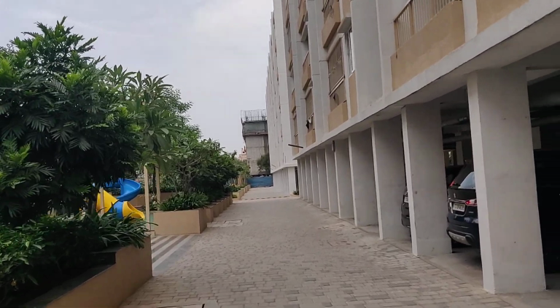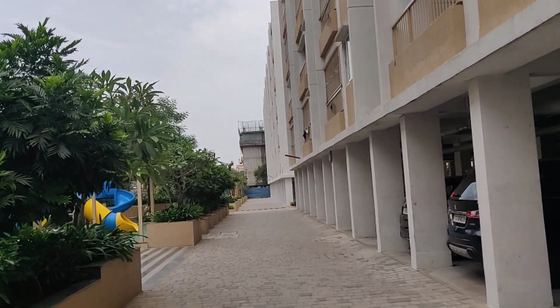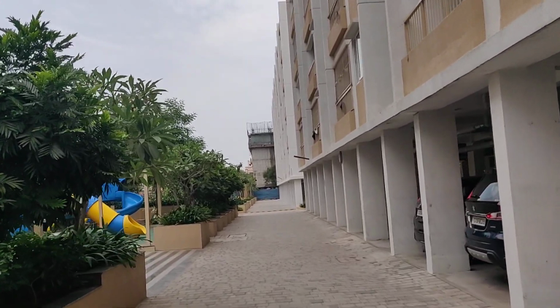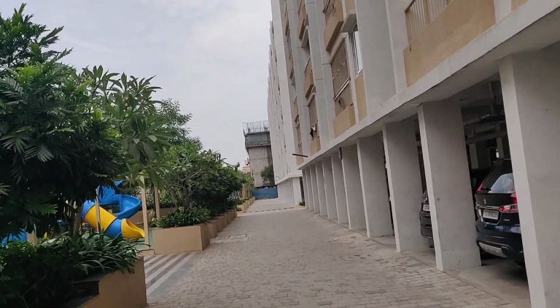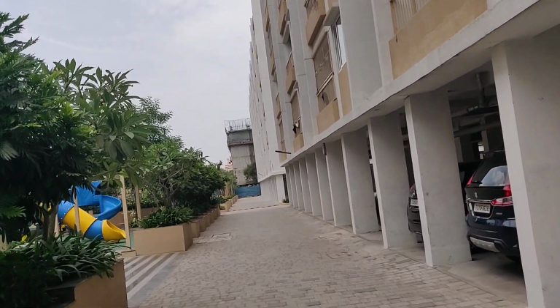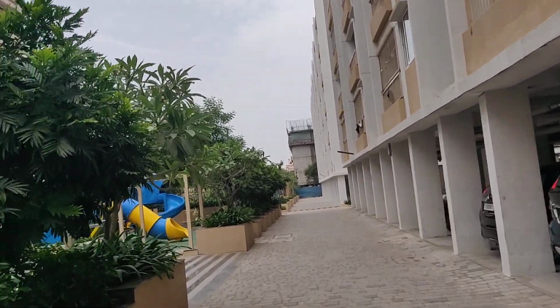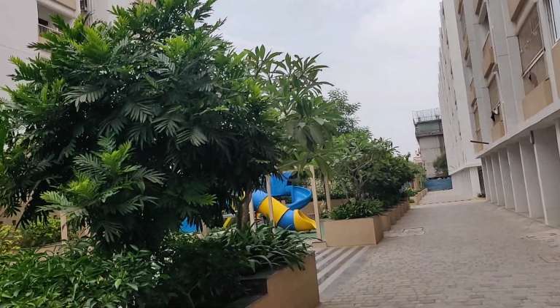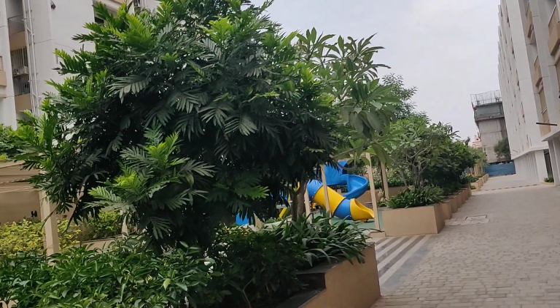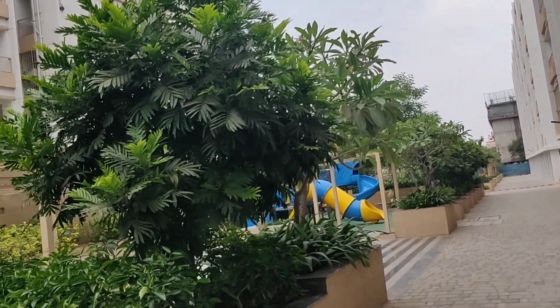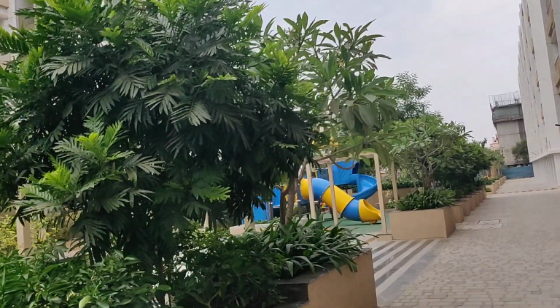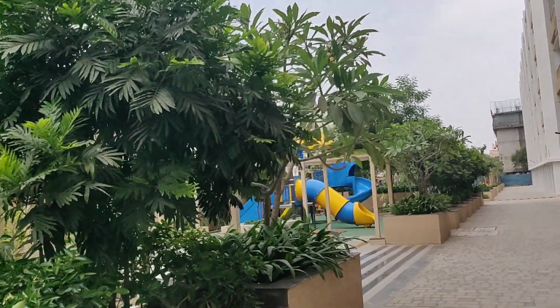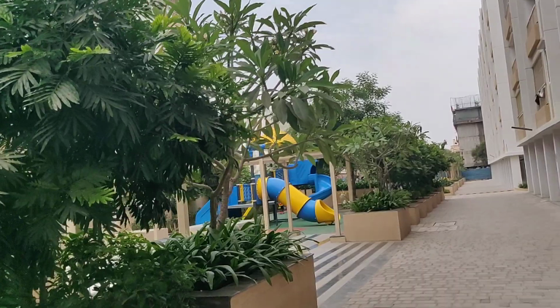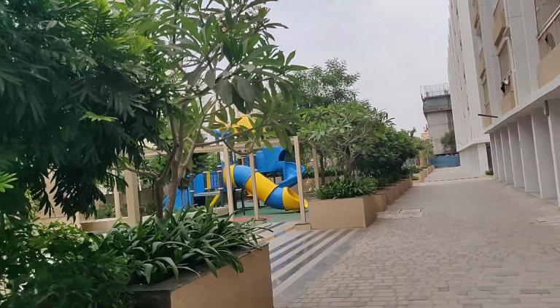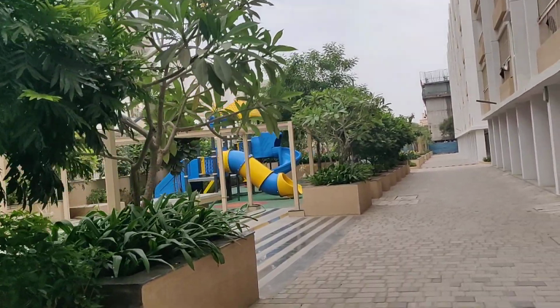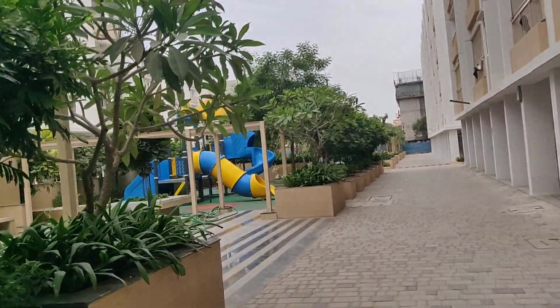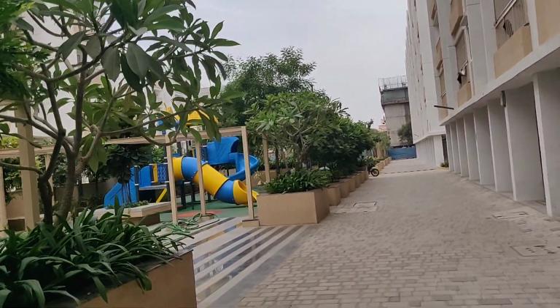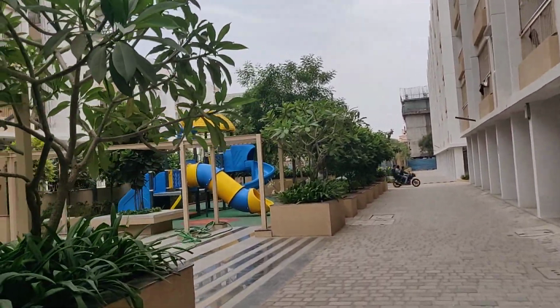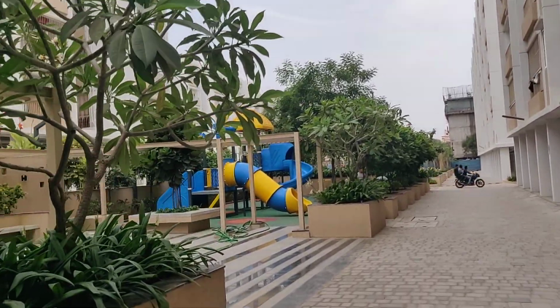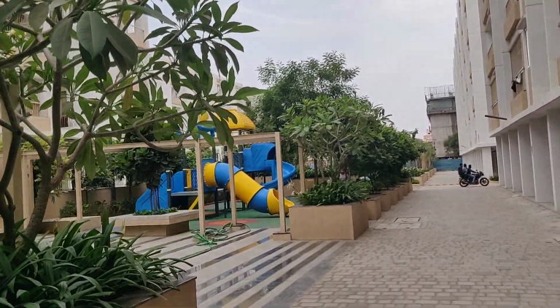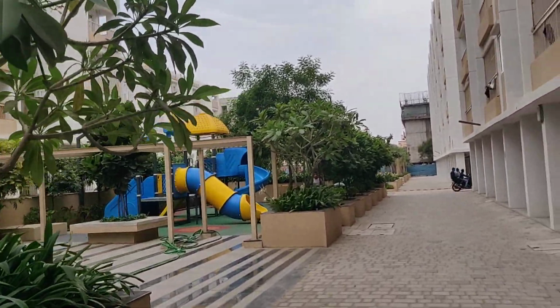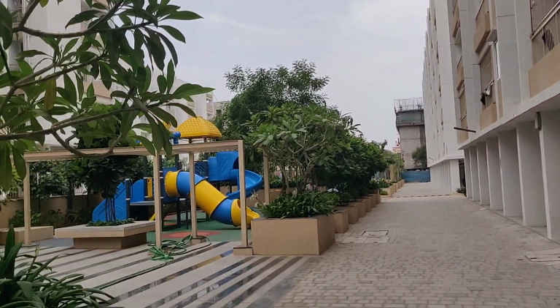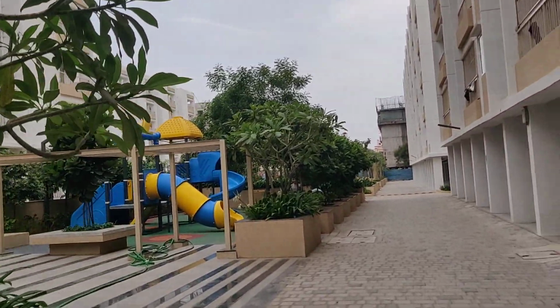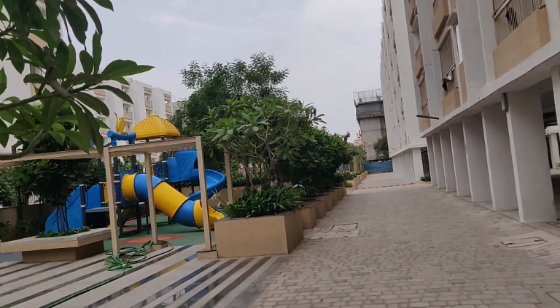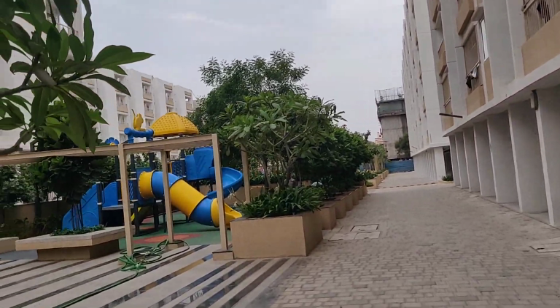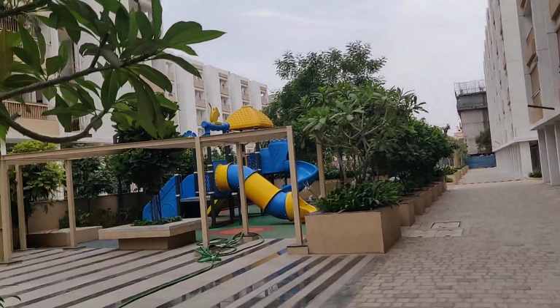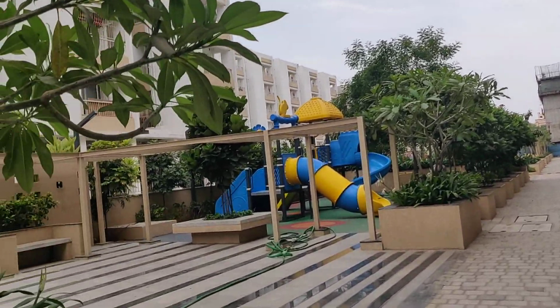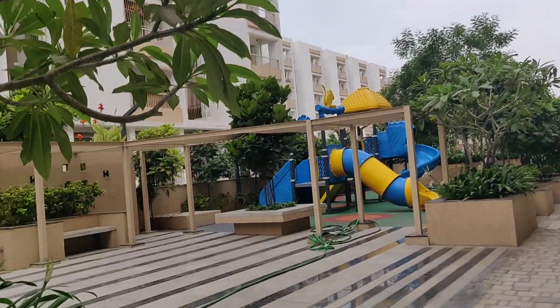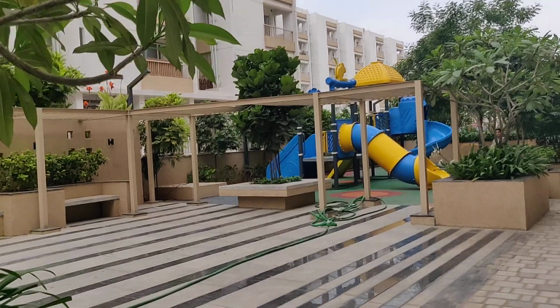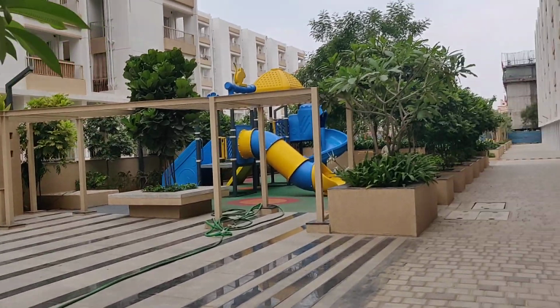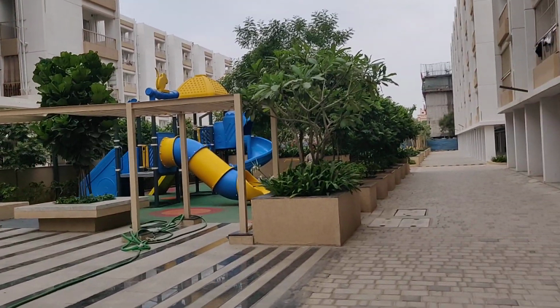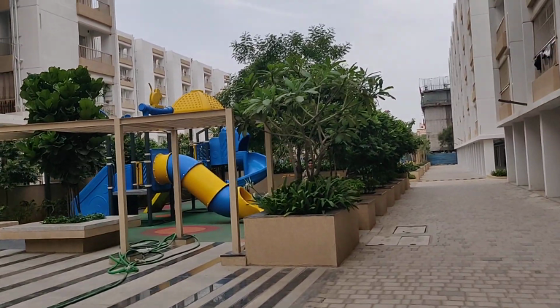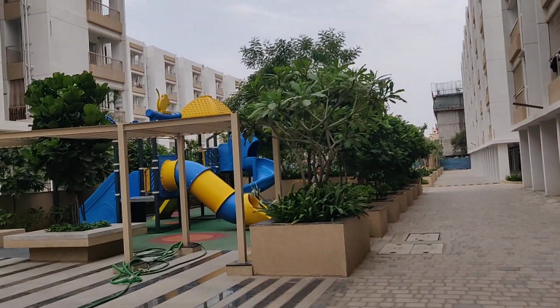It's a beautiful lawn area. Here we have the total play area and complete lawn area.